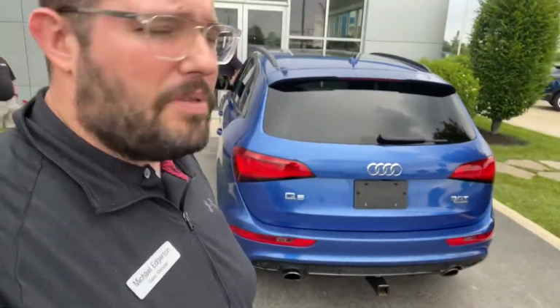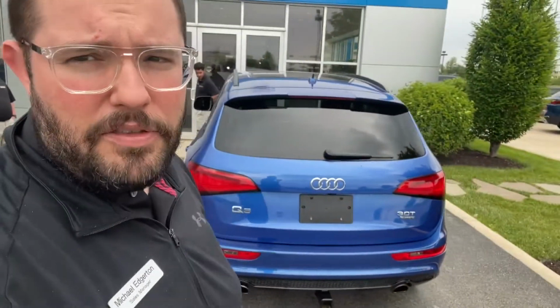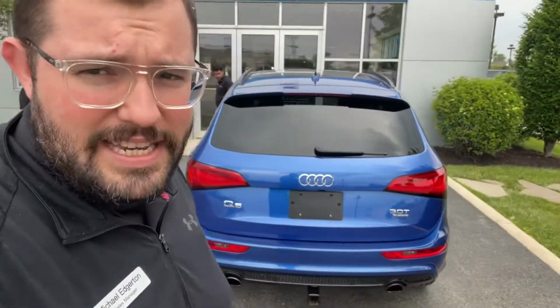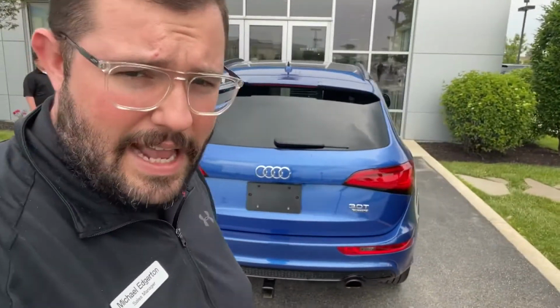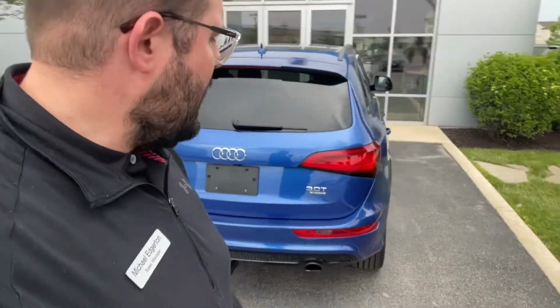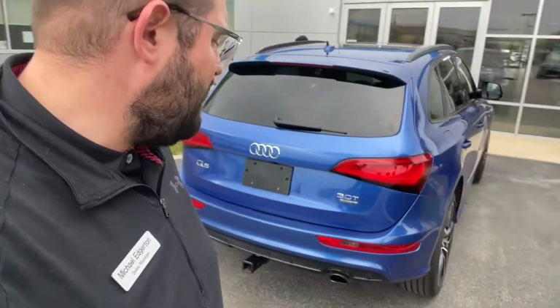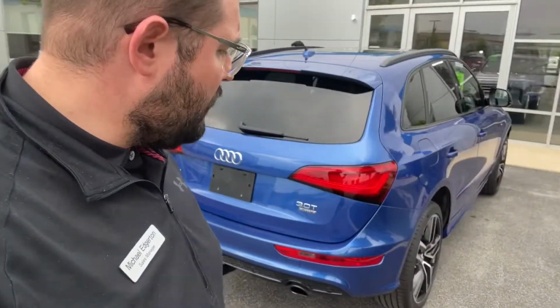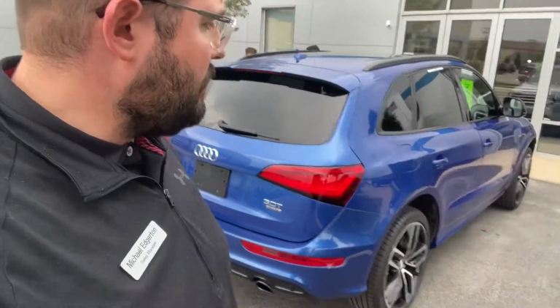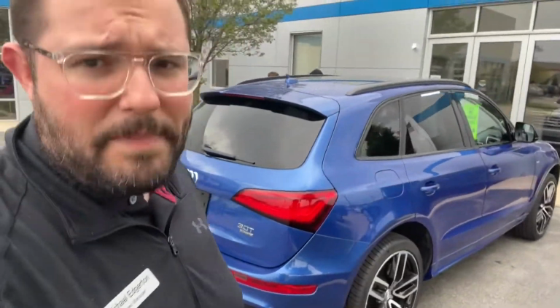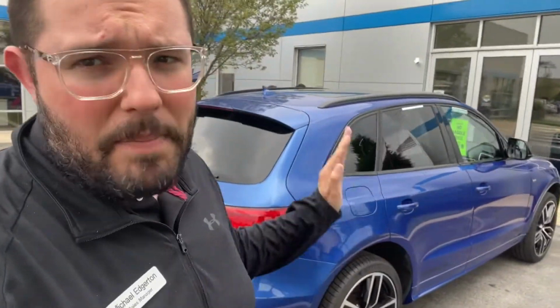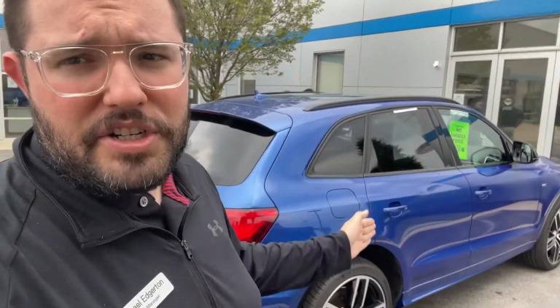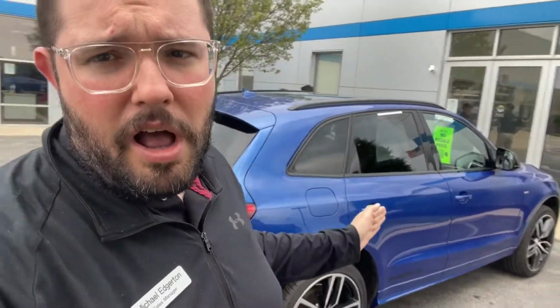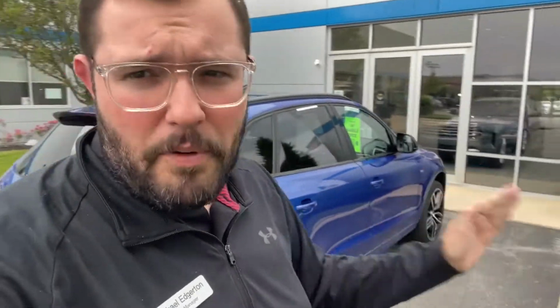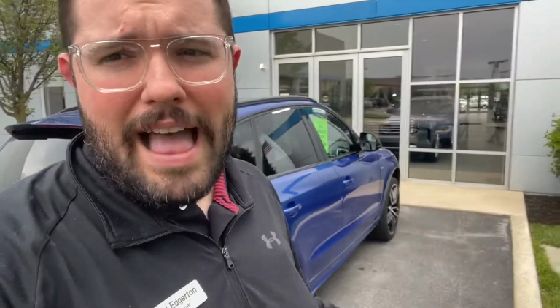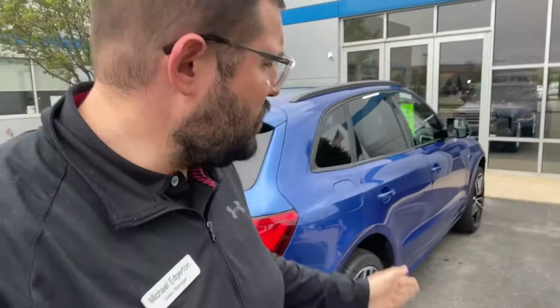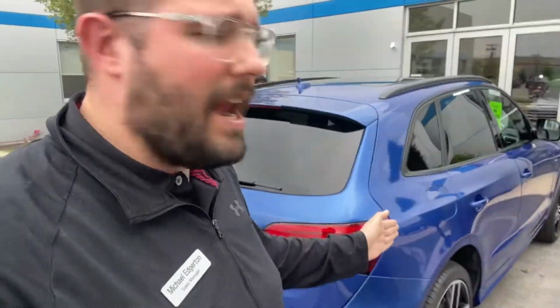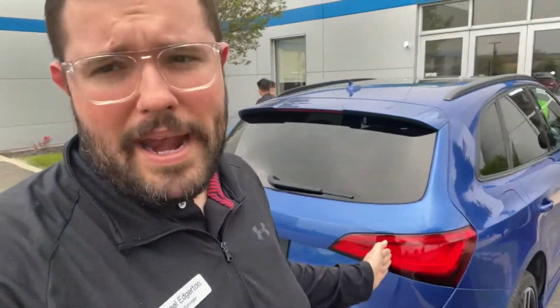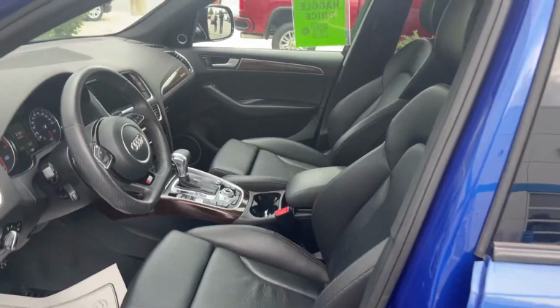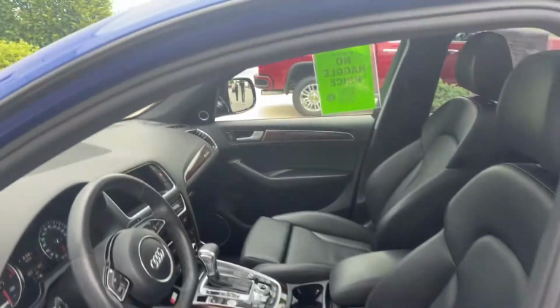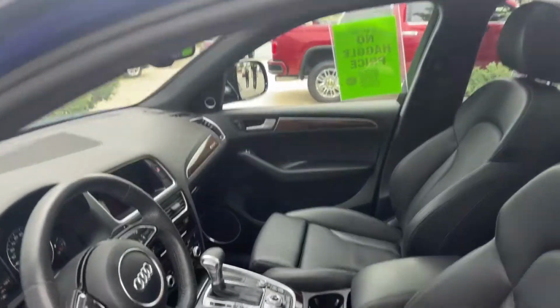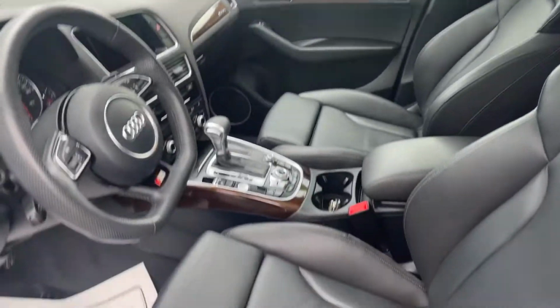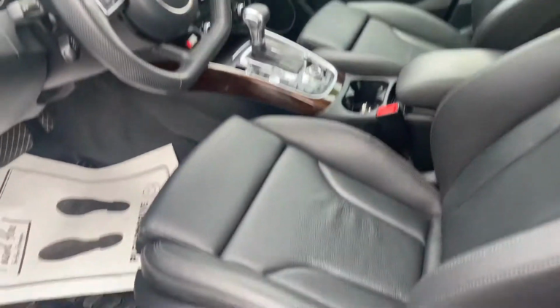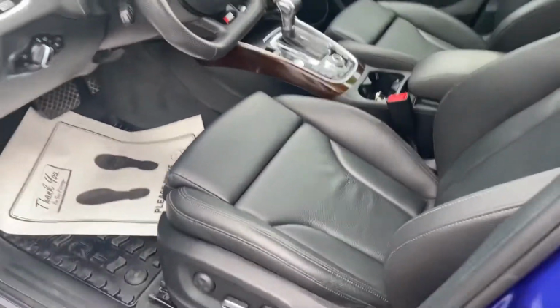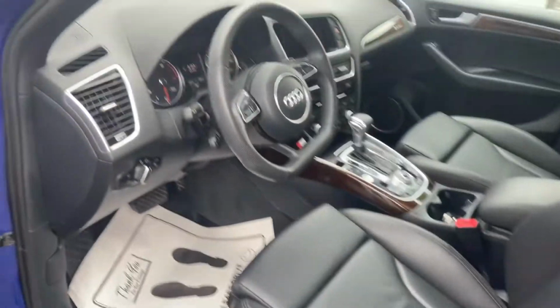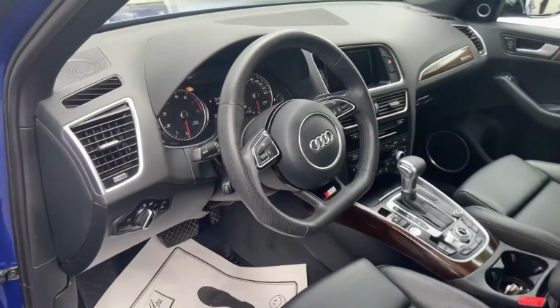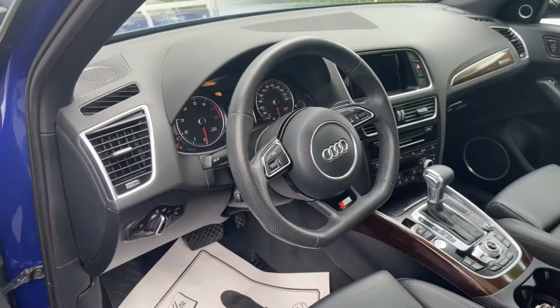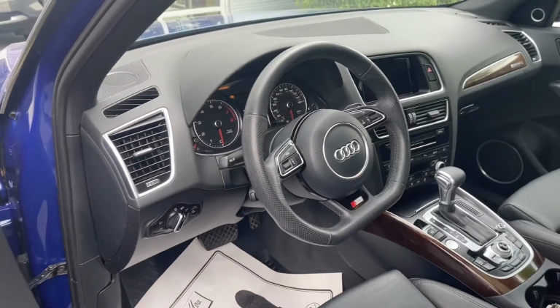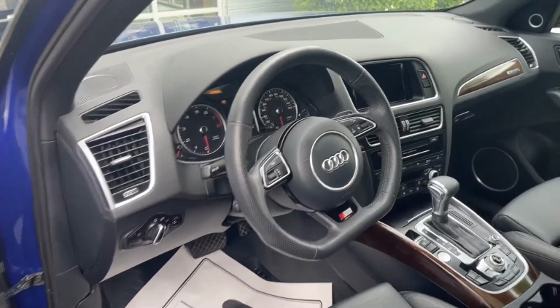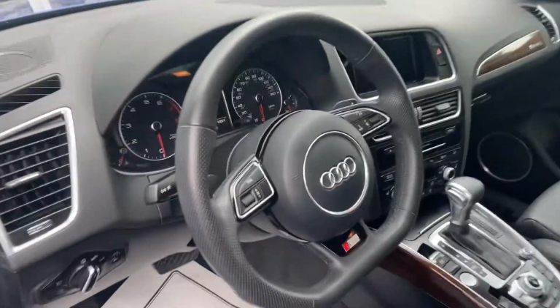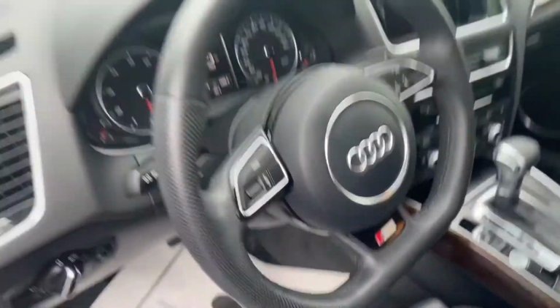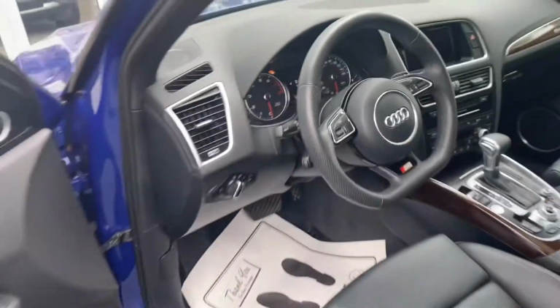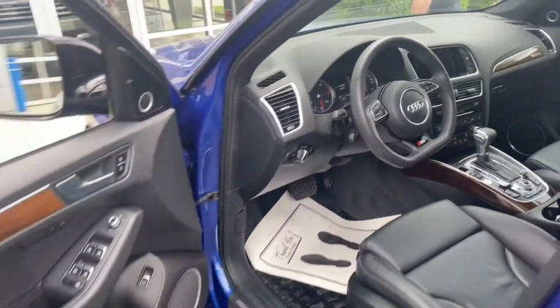I don't believe we've had it through detail yet, and I'm not even sure if we've gotten it through the shop yet, but I wanted to show you all before it hit the lot, which should be in any moment now. Leather seats look like they've never even been sat in before. Gotta love the flat bottom steering wheel on any Audi with the four rings. It's a good looking car.